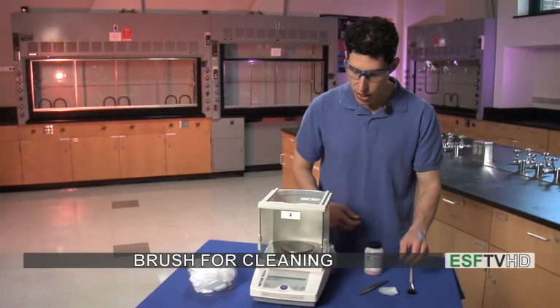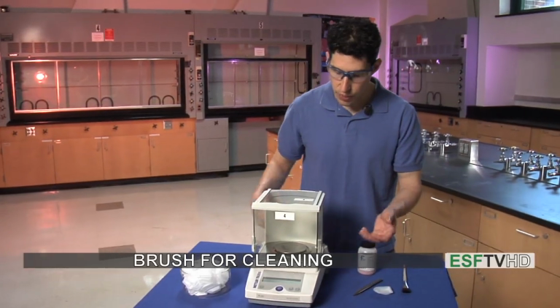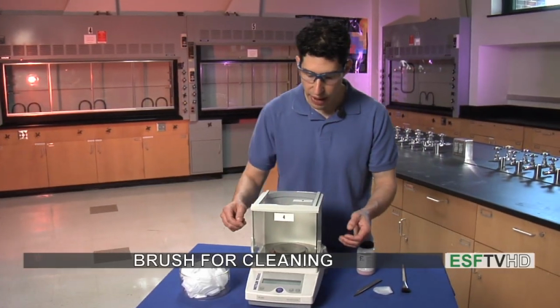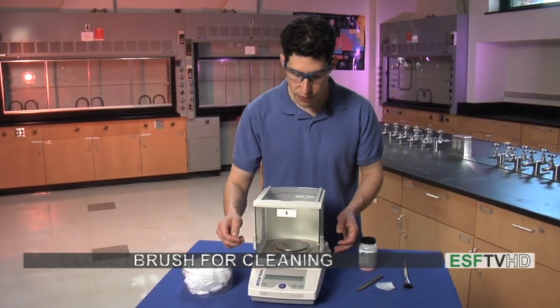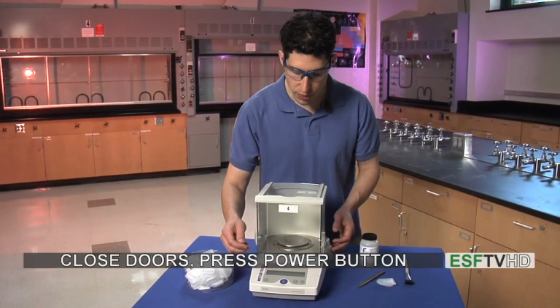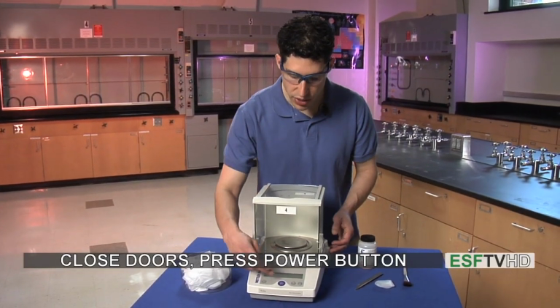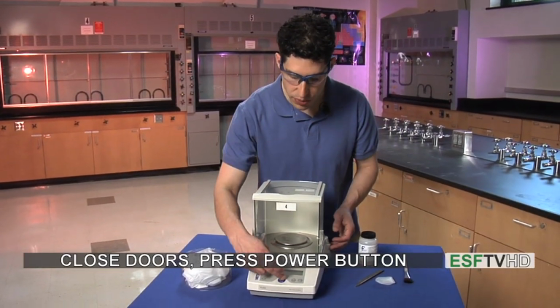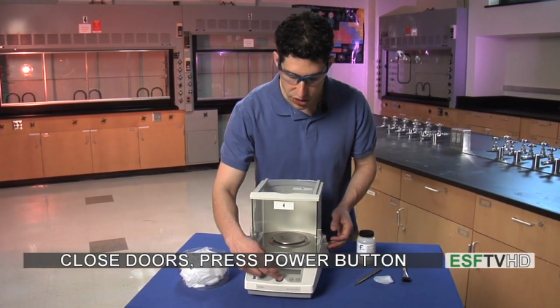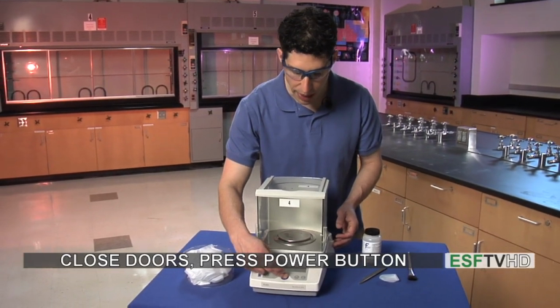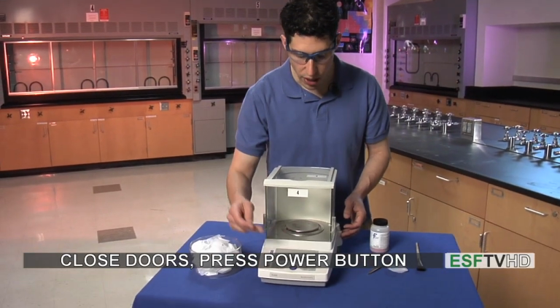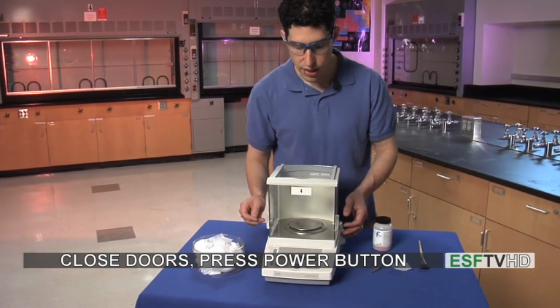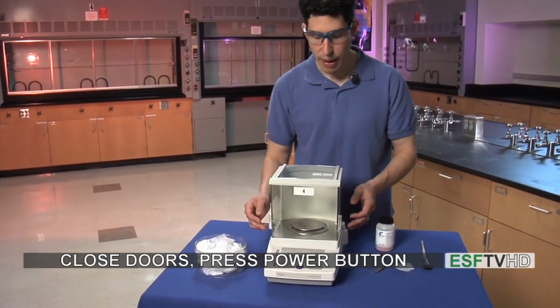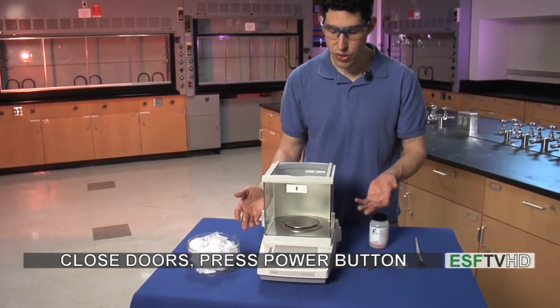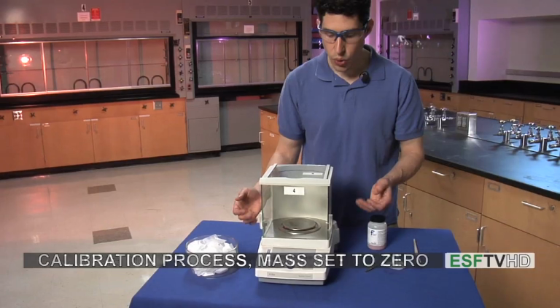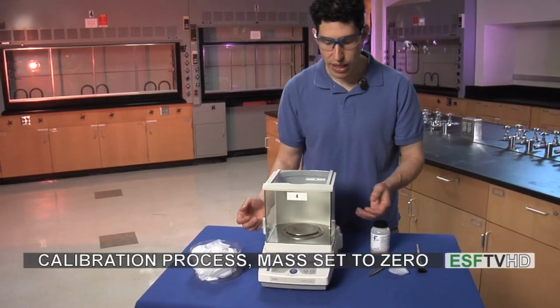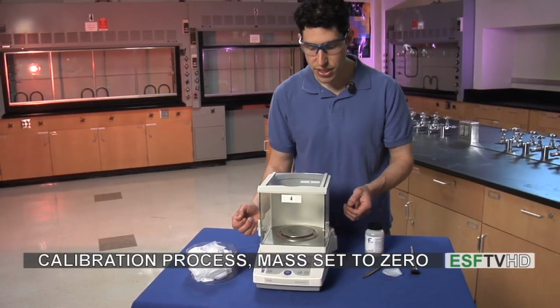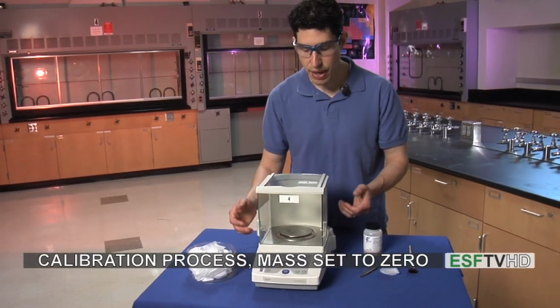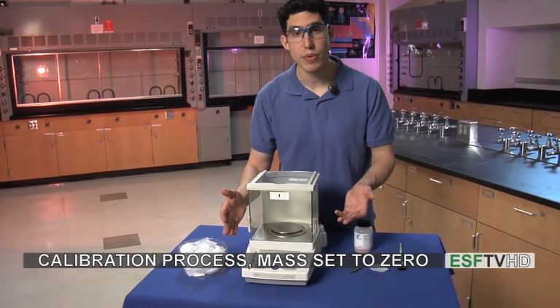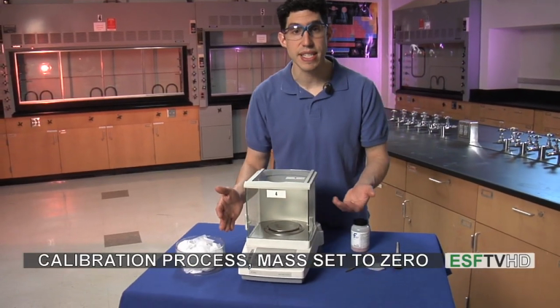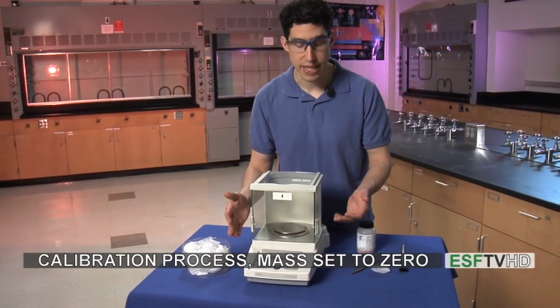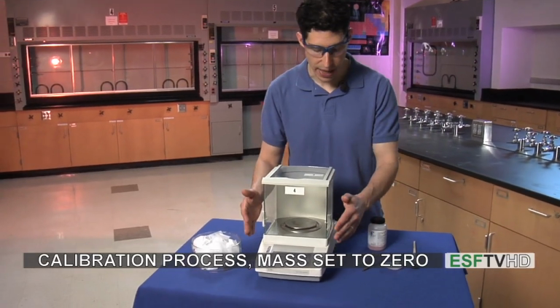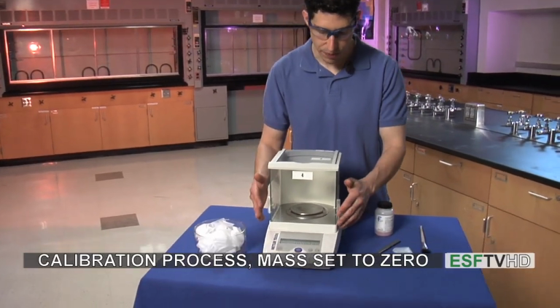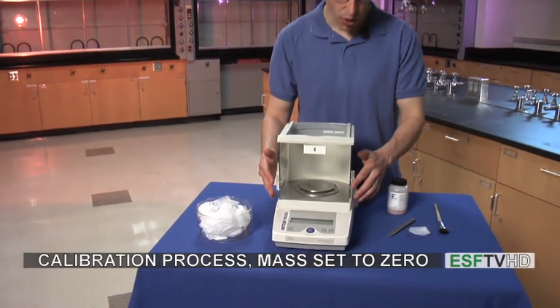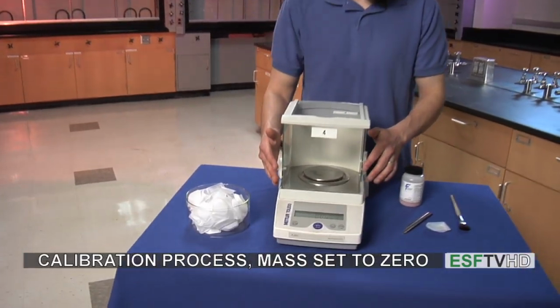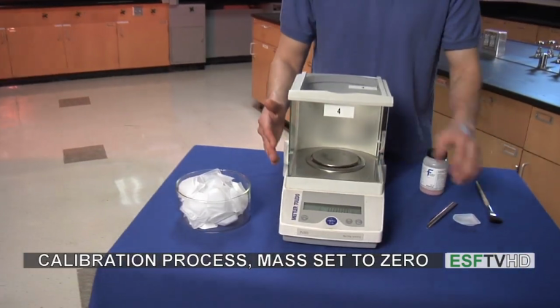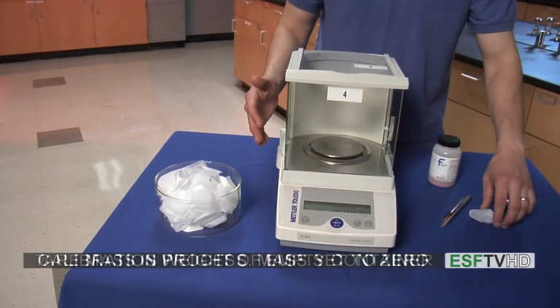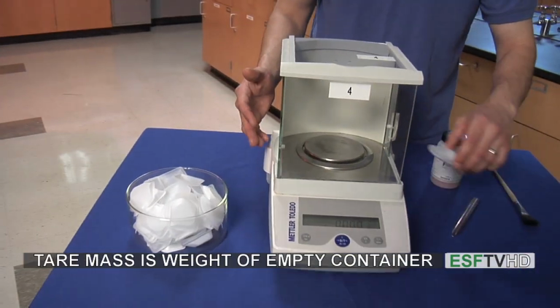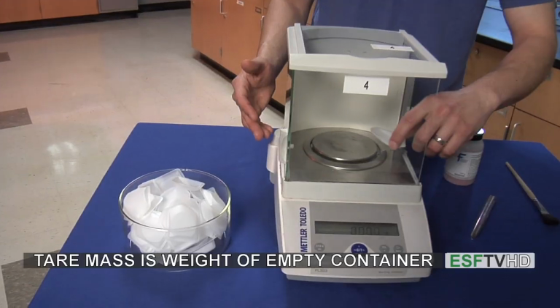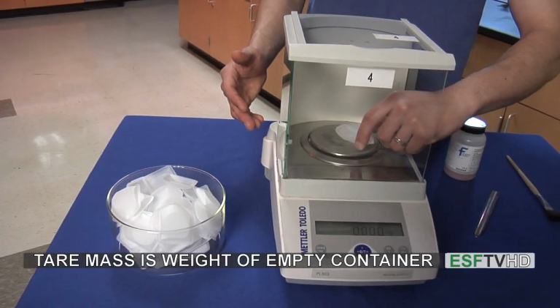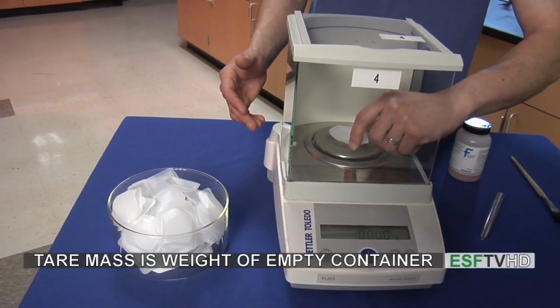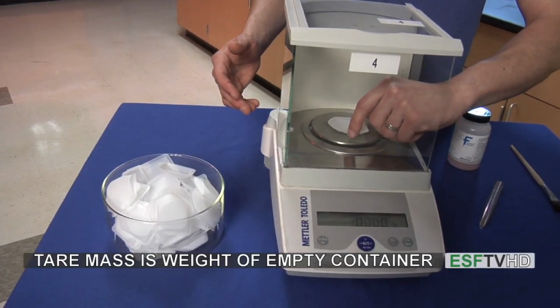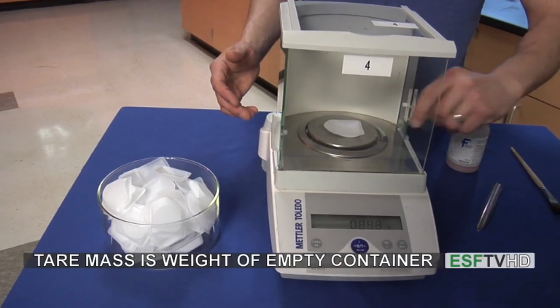So when we use the balance, the first thing we're going to want to do is turn the power on. The balance goes through a quick calibration step and then it reads zero as a mass. We then open the door and we want to get the tare mass of the container.